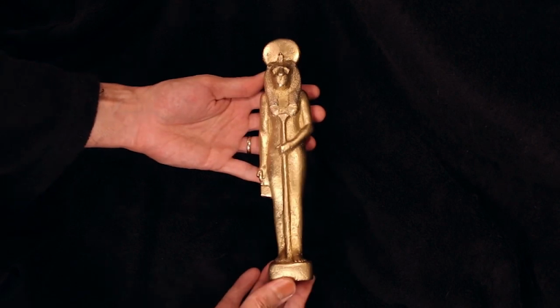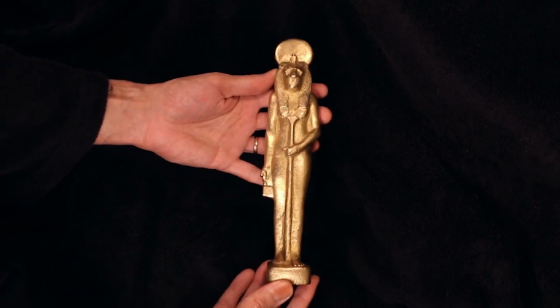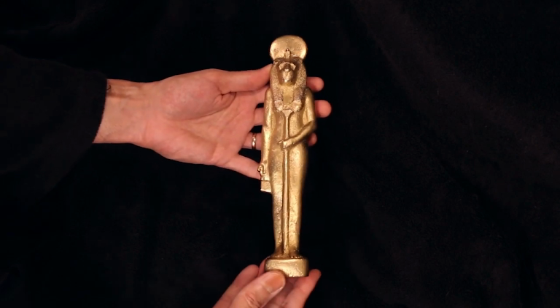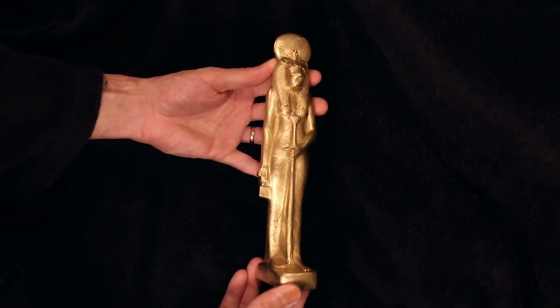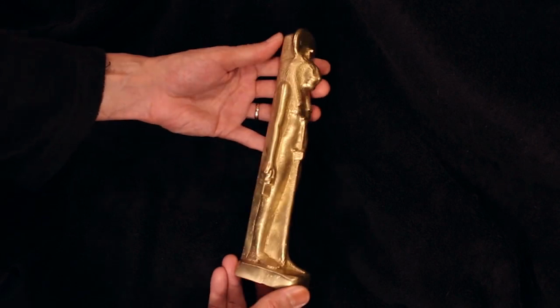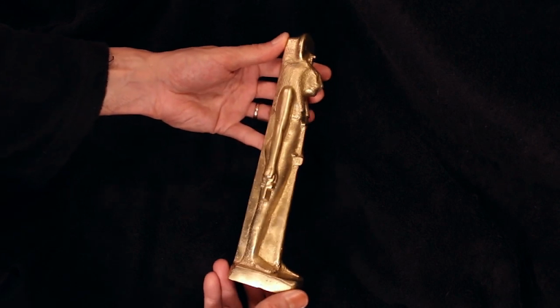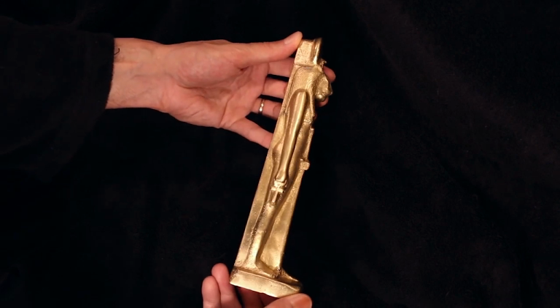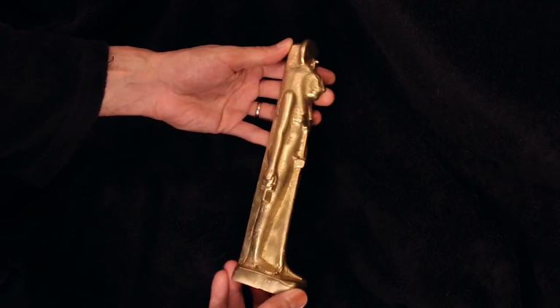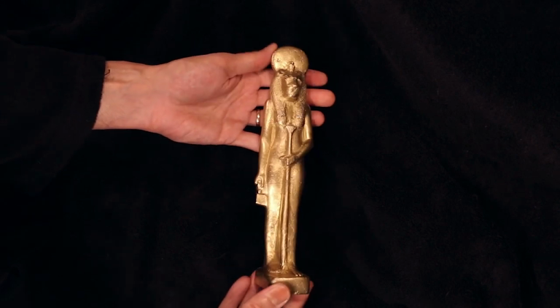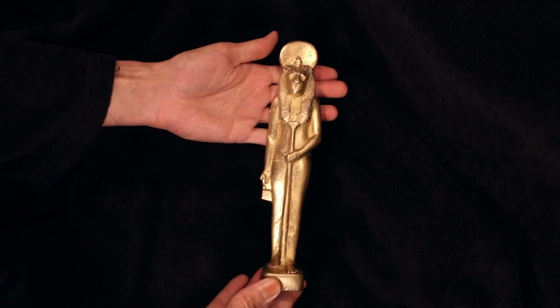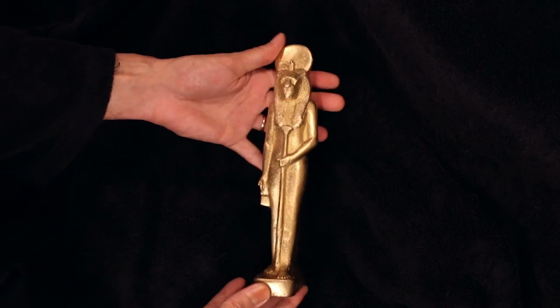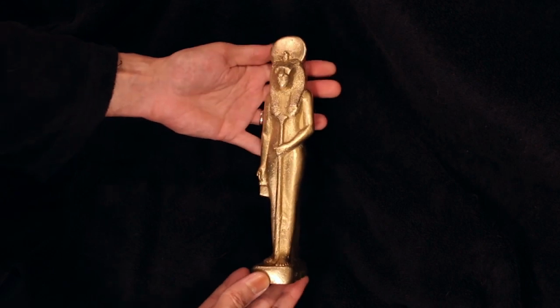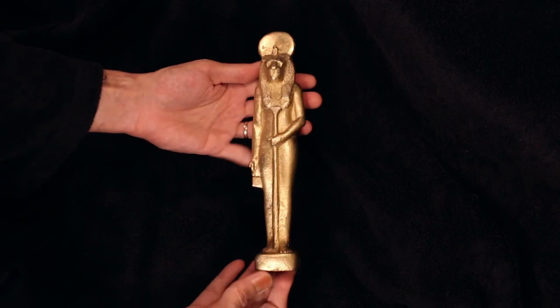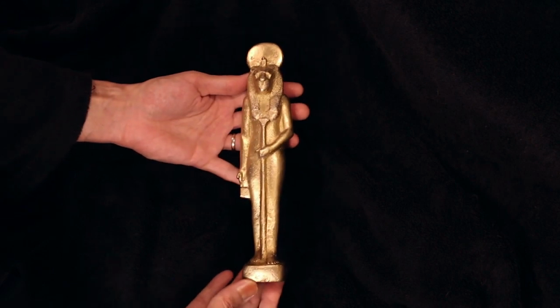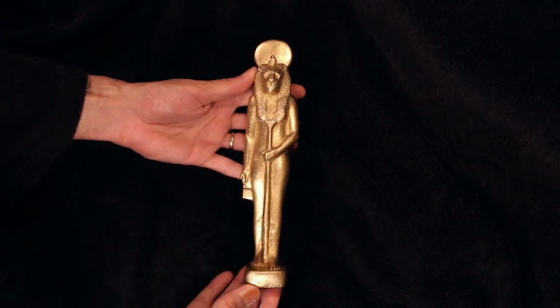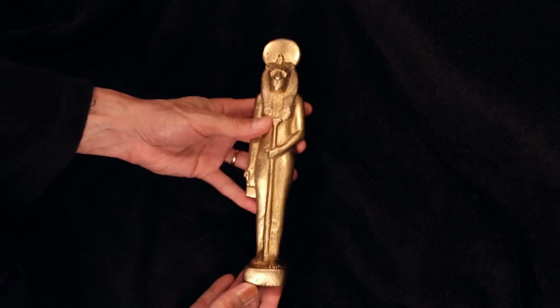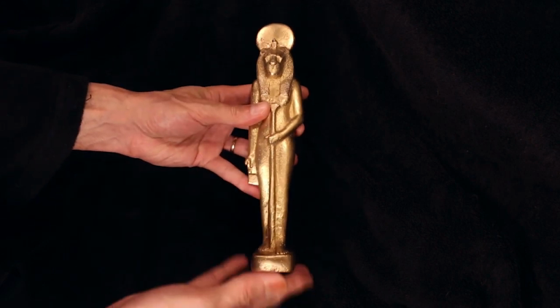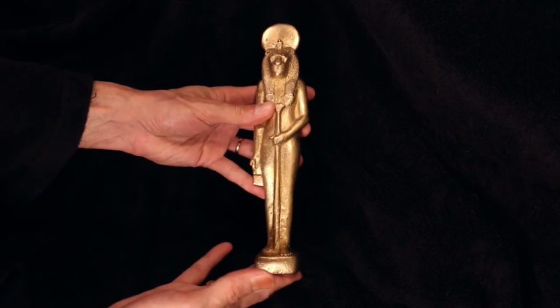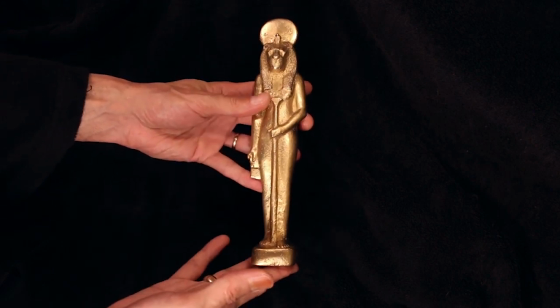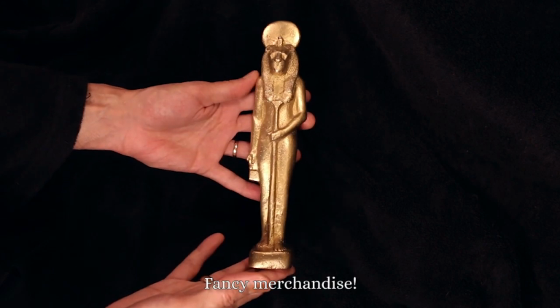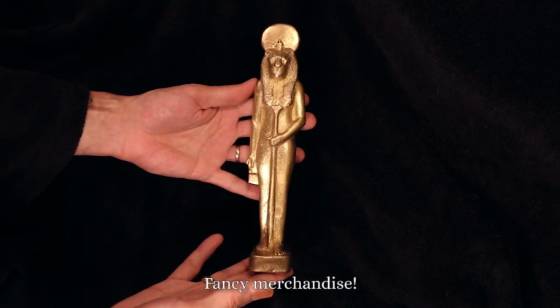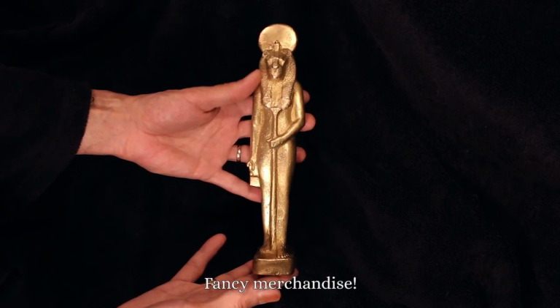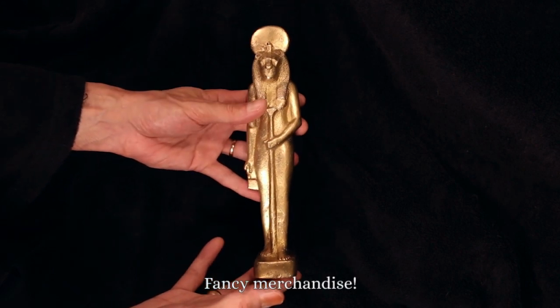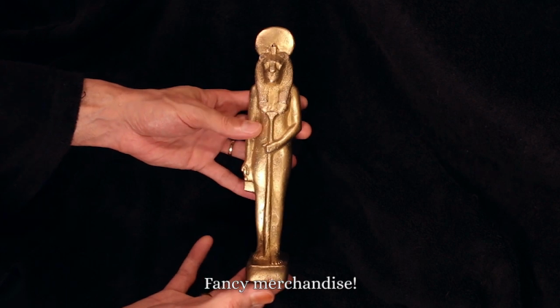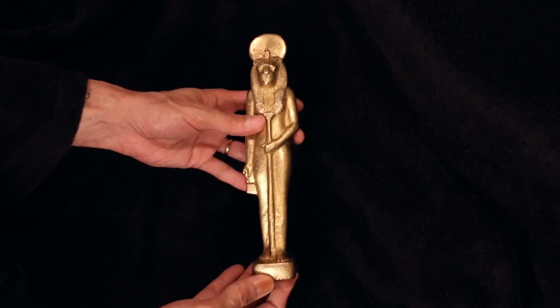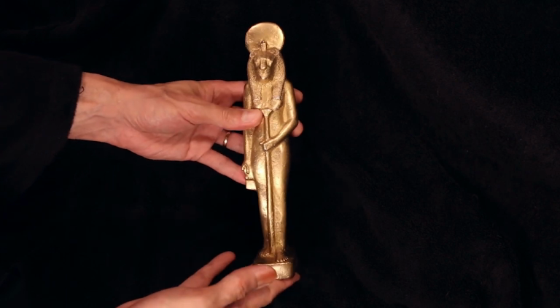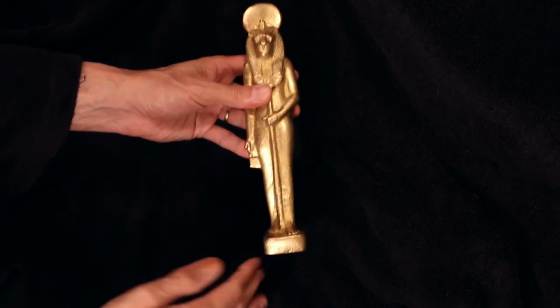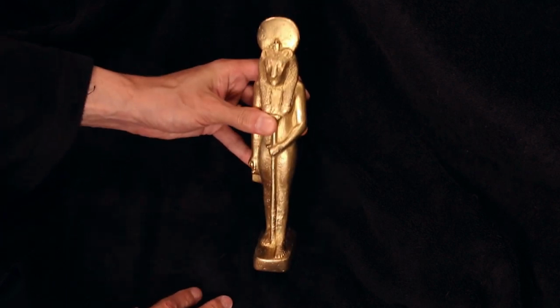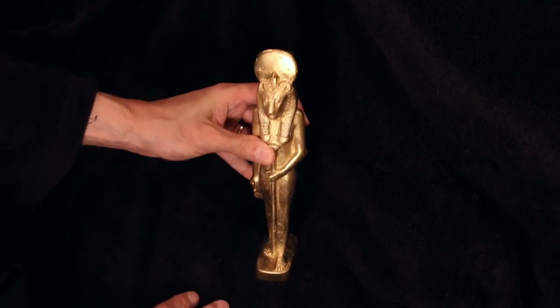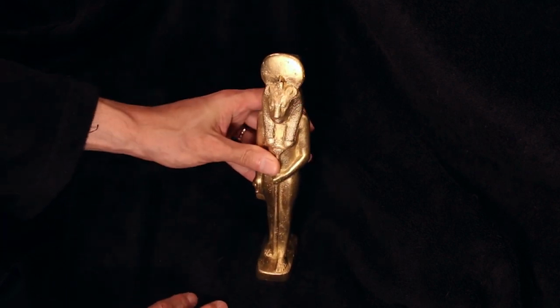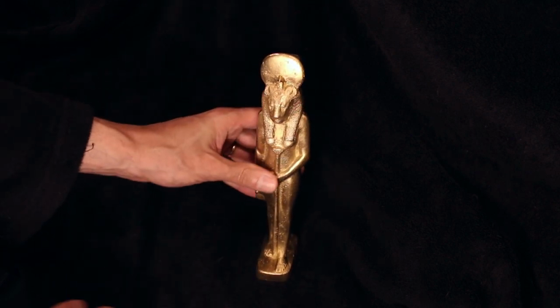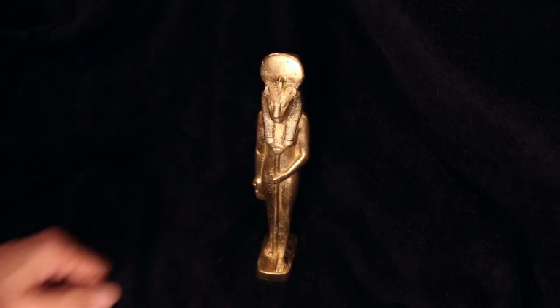If I were making some to sell, I would definitely do it the correct way. Which brings up the question — if I make more of these, does anybody want to buy them? Thank you so much for watching, and I'll see you next time.